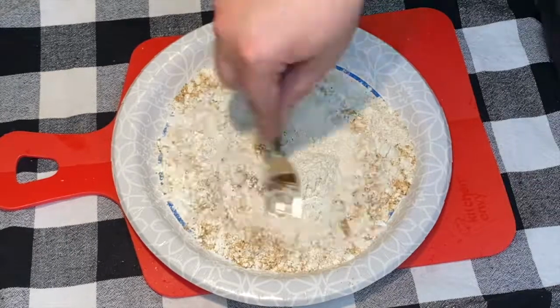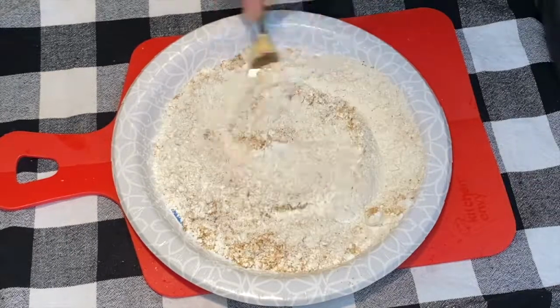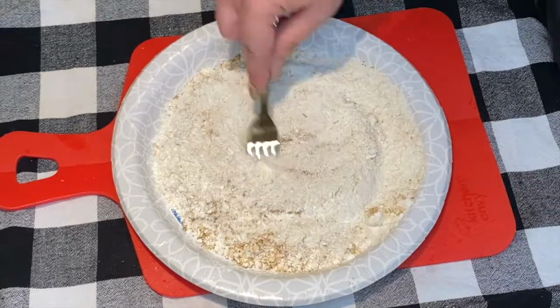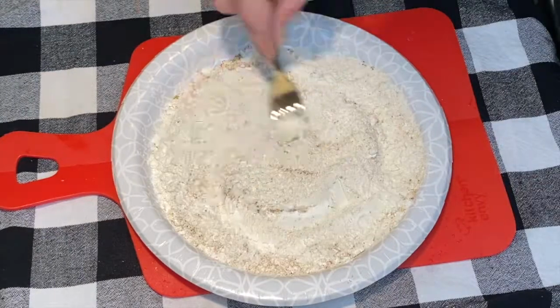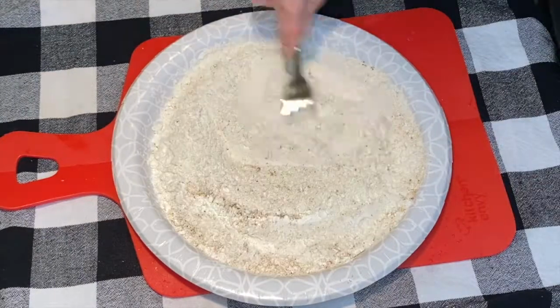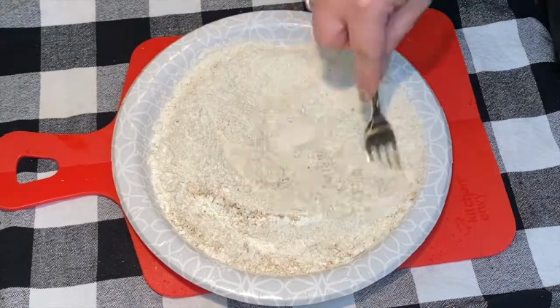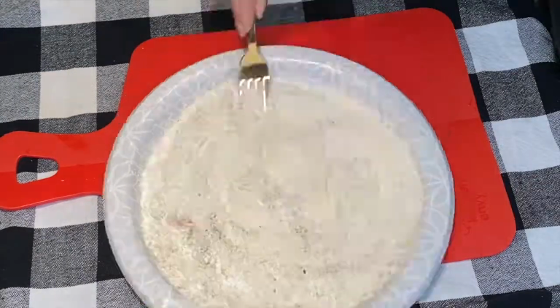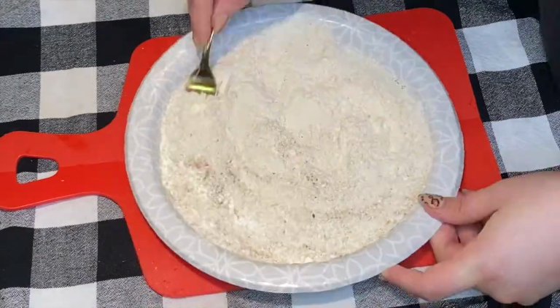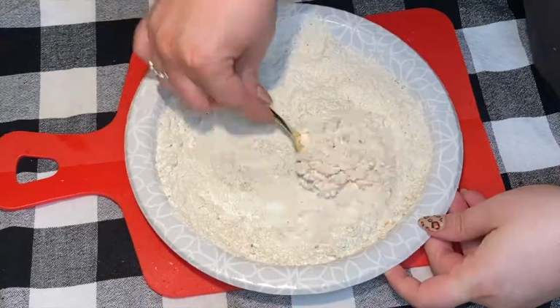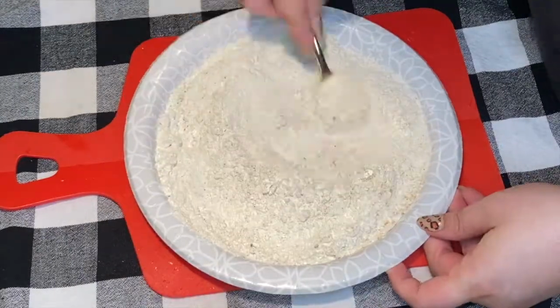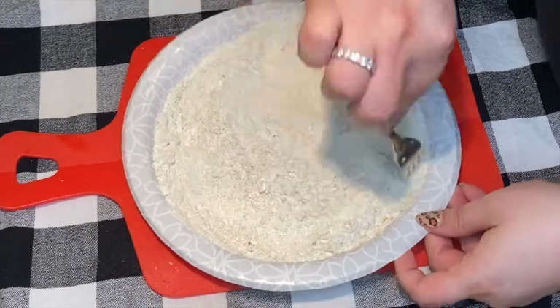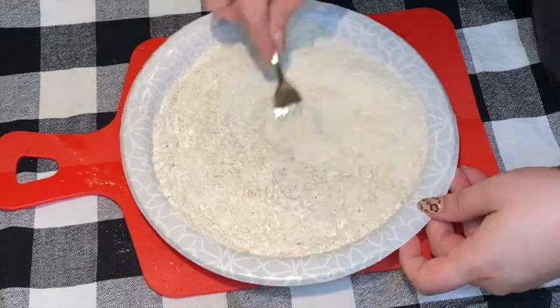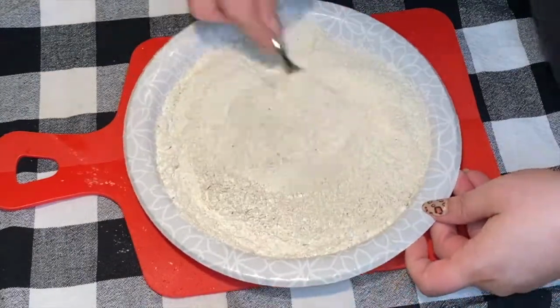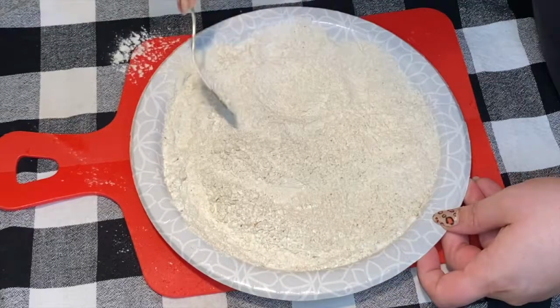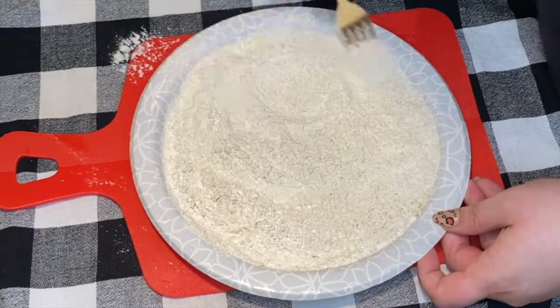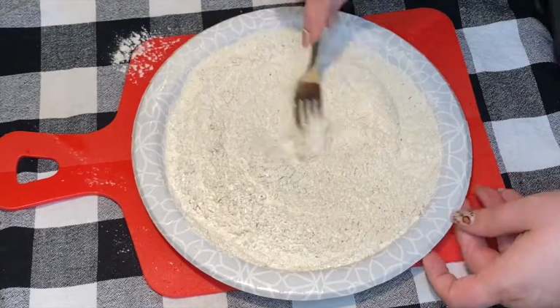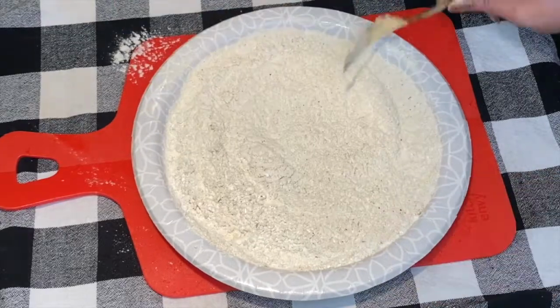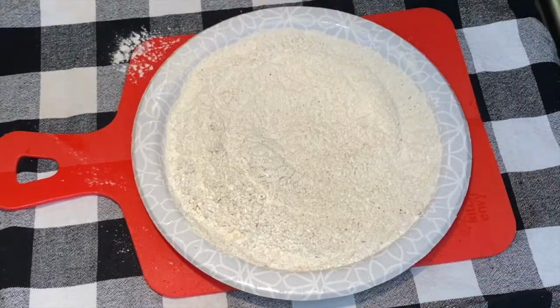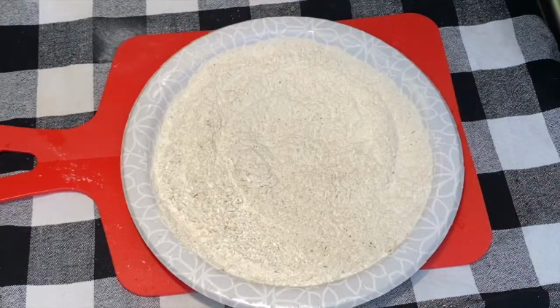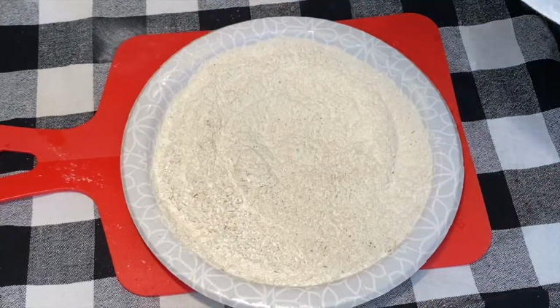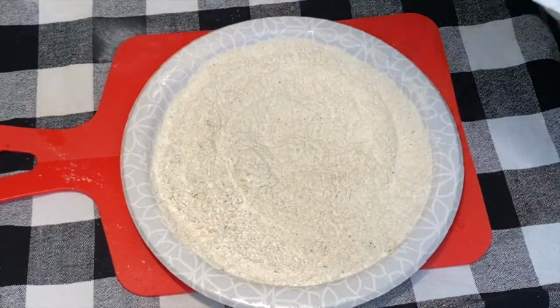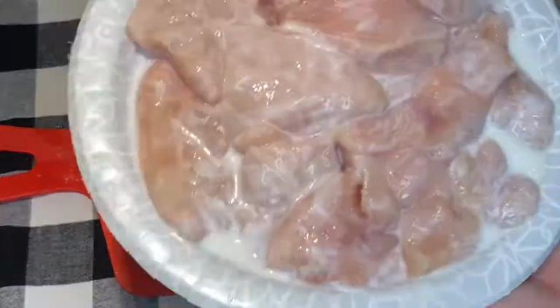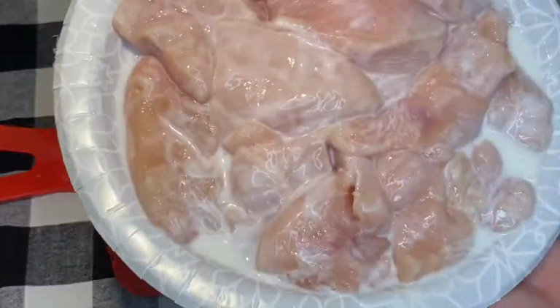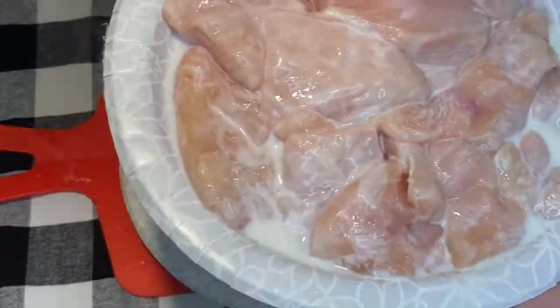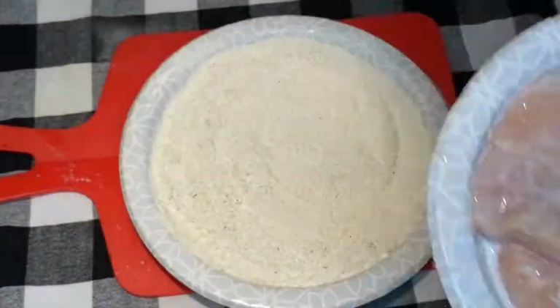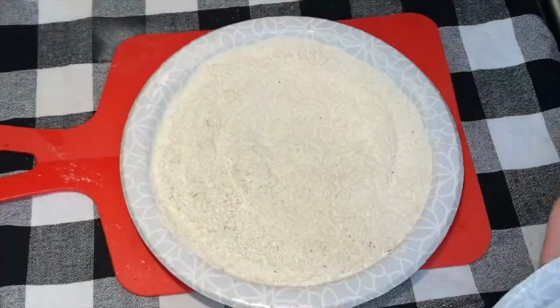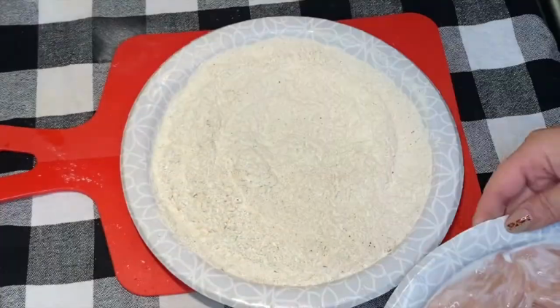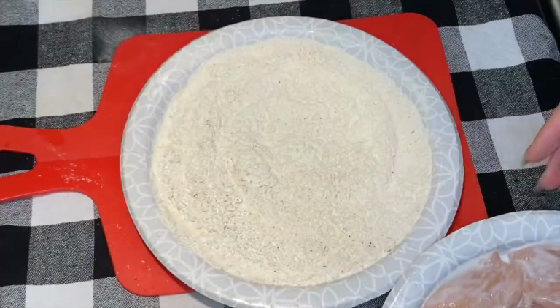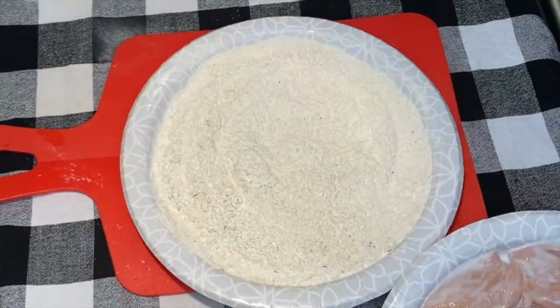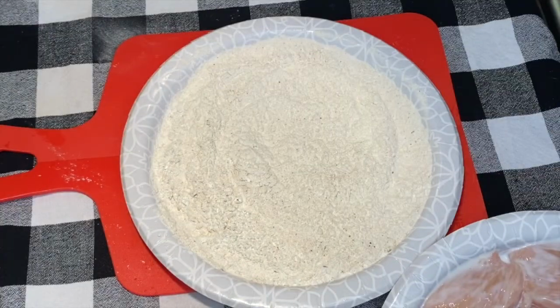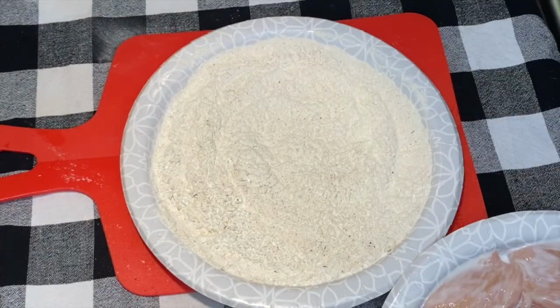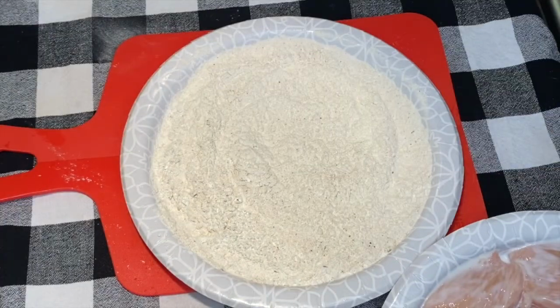Mix that up well to make sure it's blended throughout, then we are just going to dredge the chicken into the flour mixture.